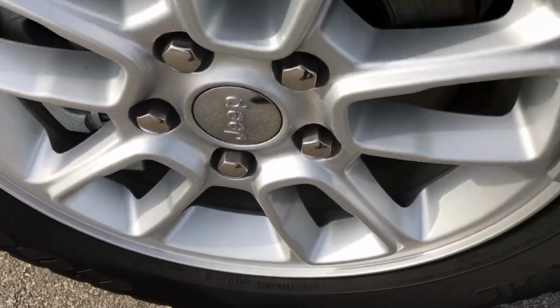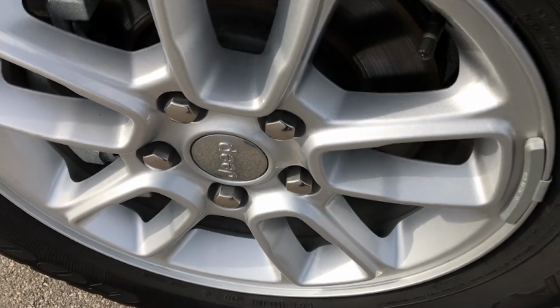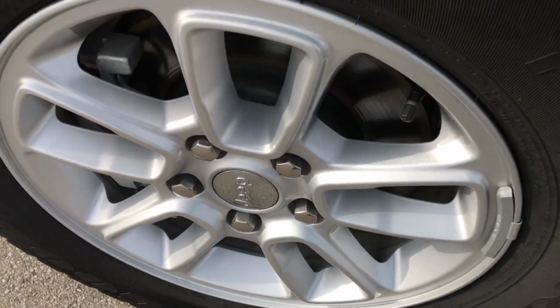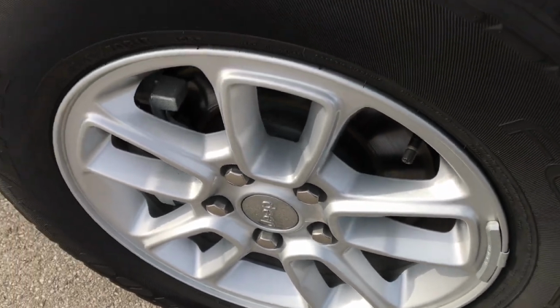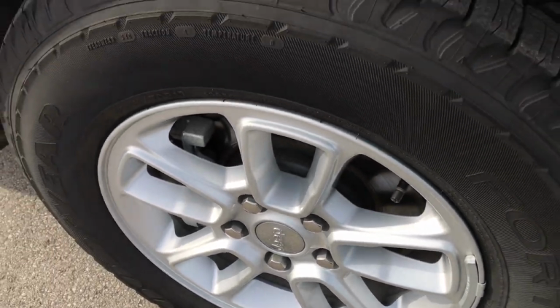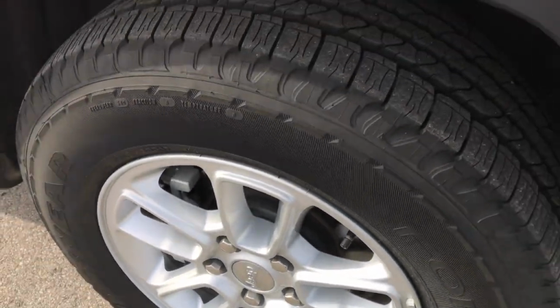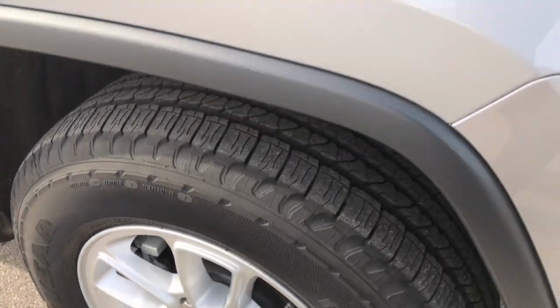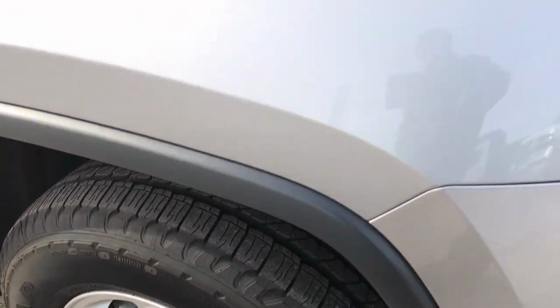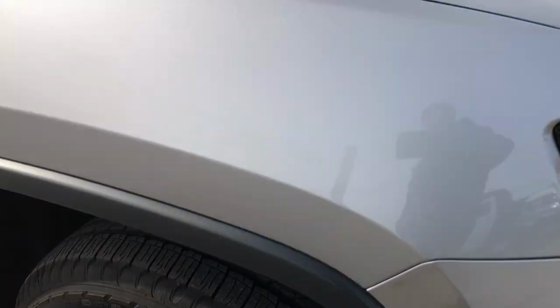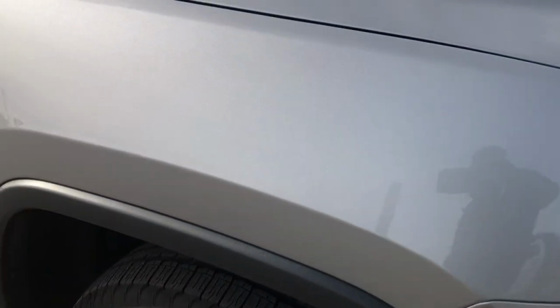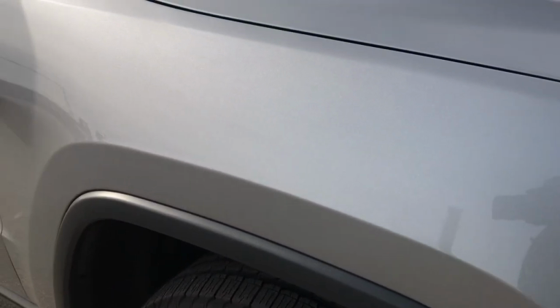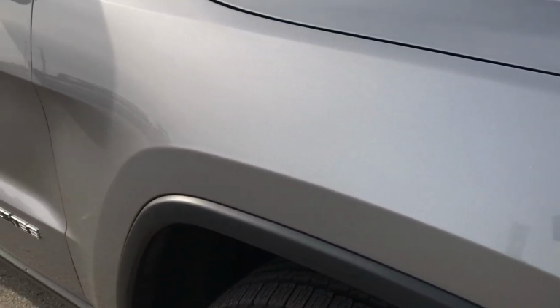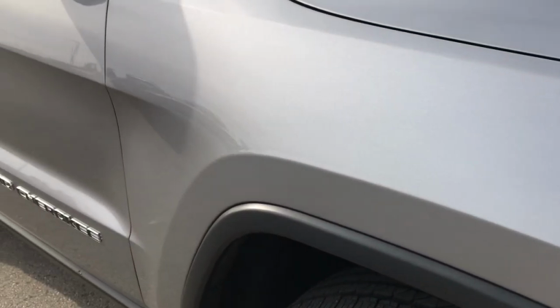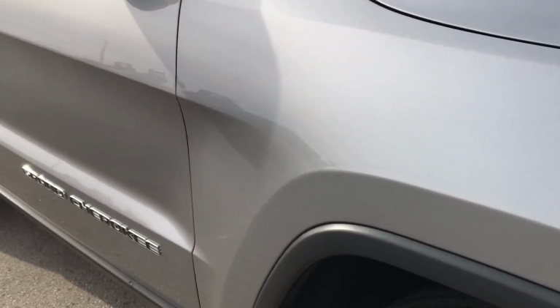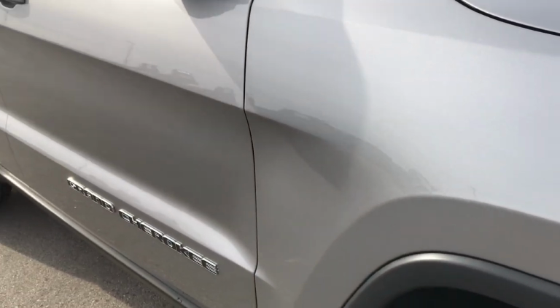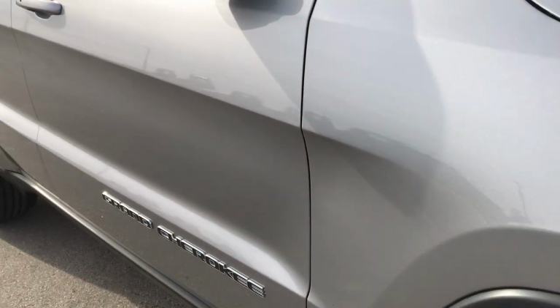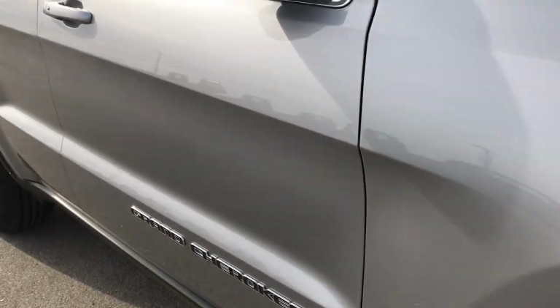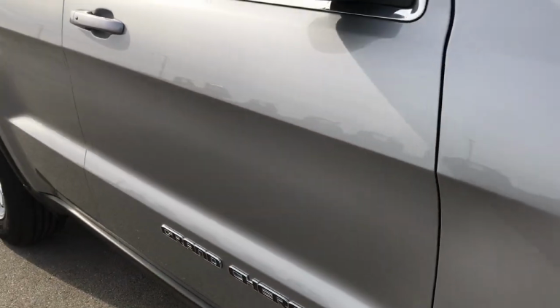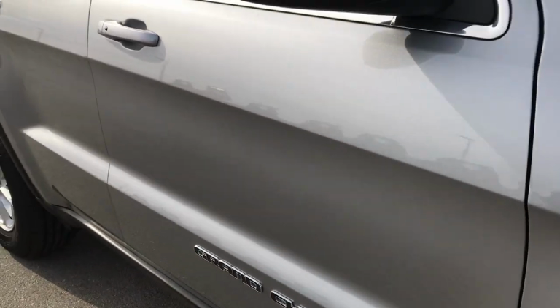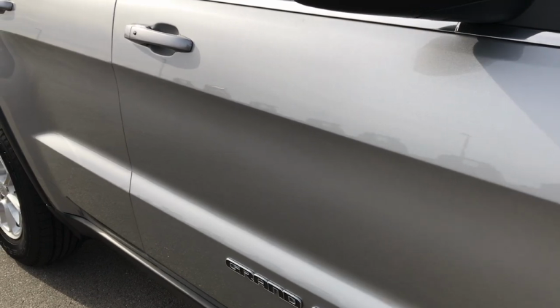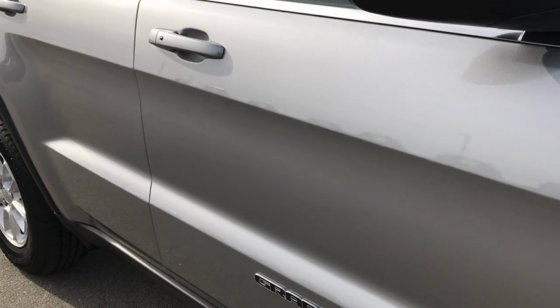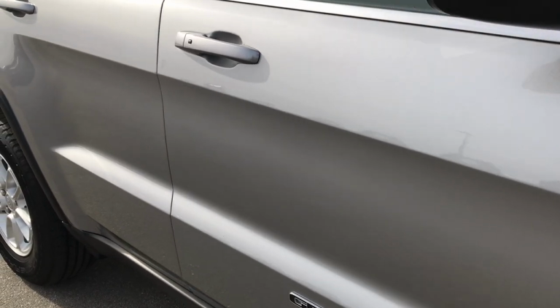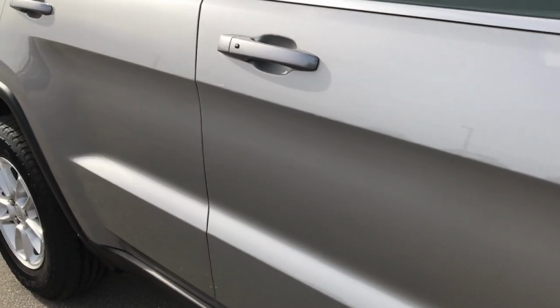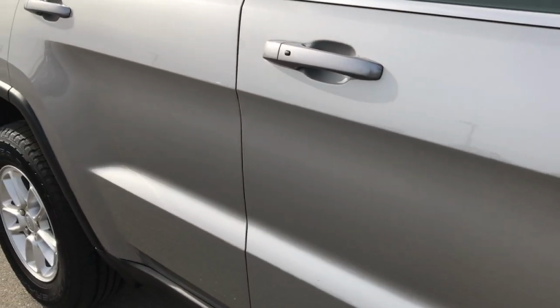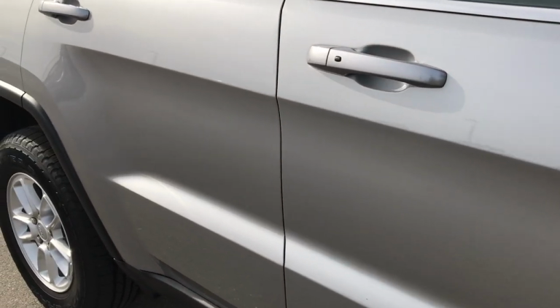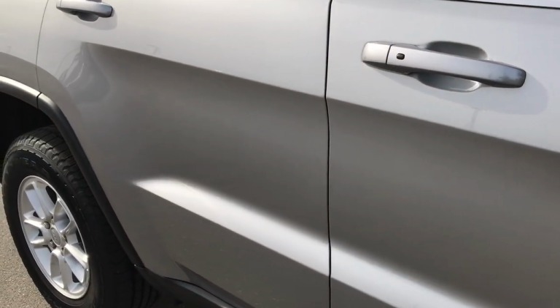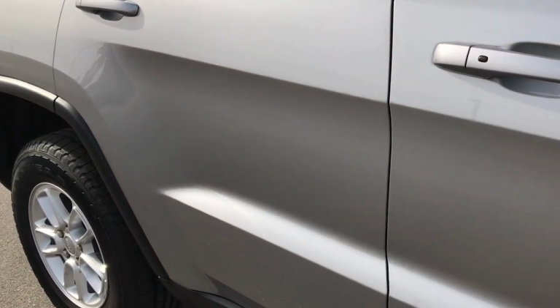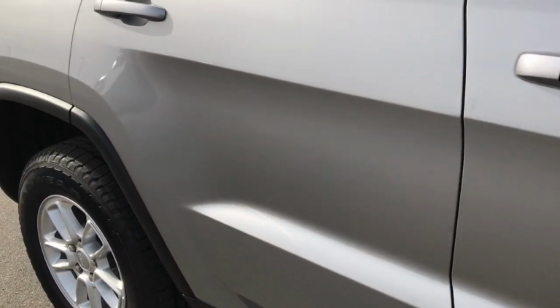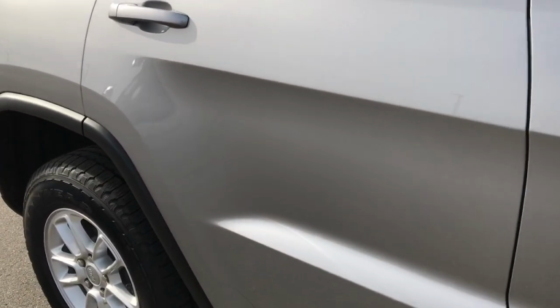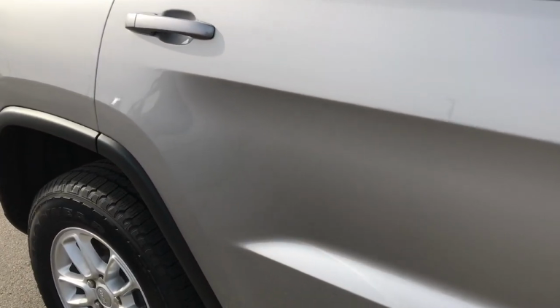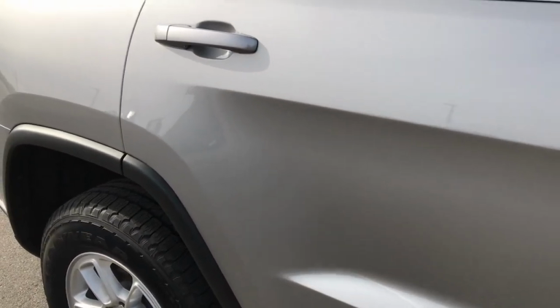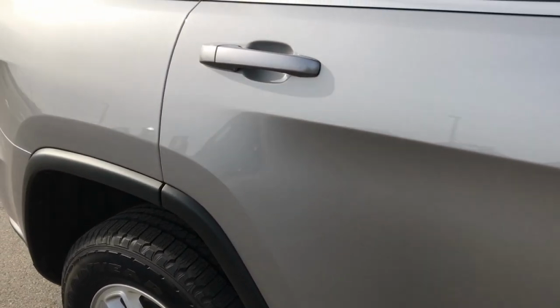Passenger side rim is in excellent condition as well — no scuffs or scrapes on that. And as you go down this side of the Jeep, no dents, no dings. Very, very clean down this side.